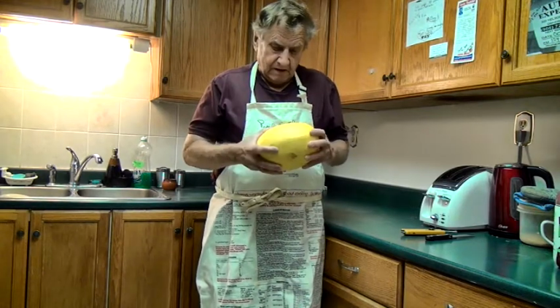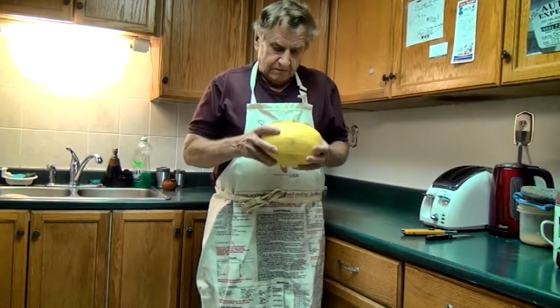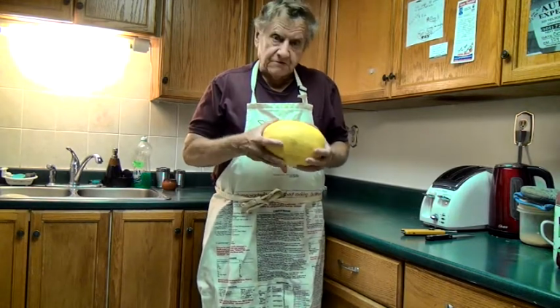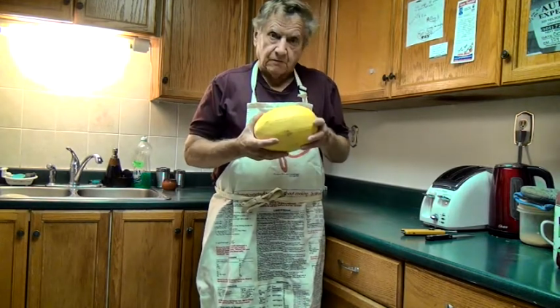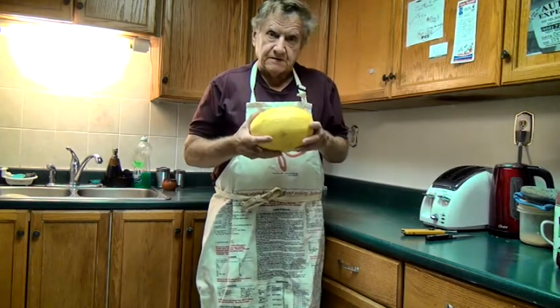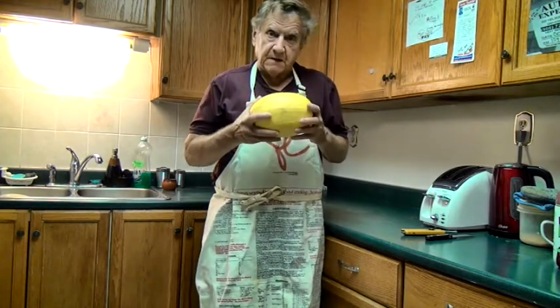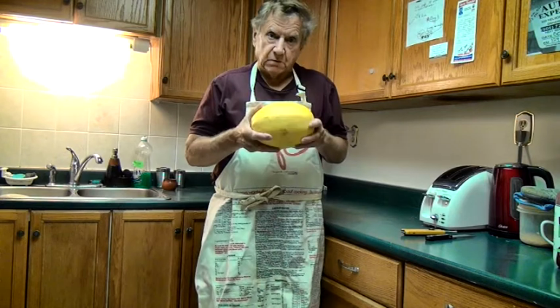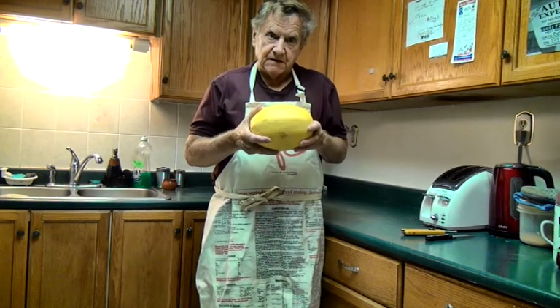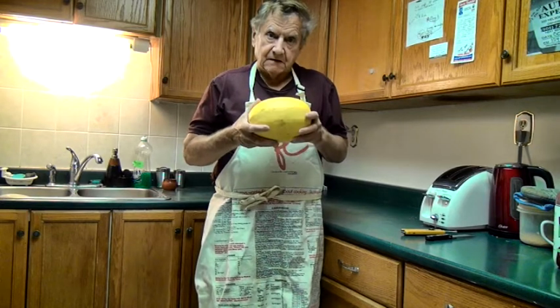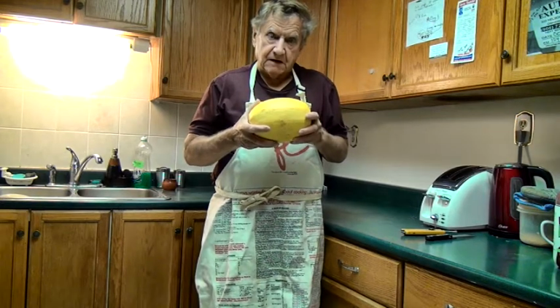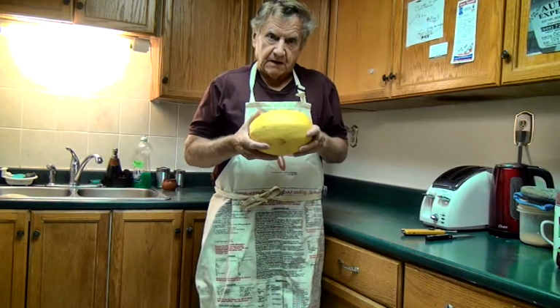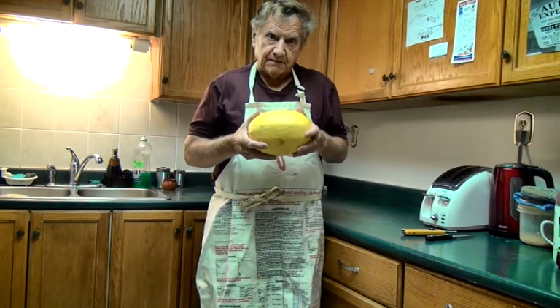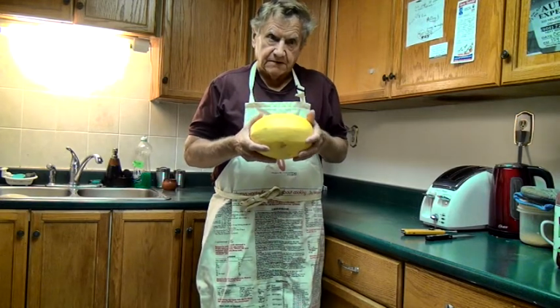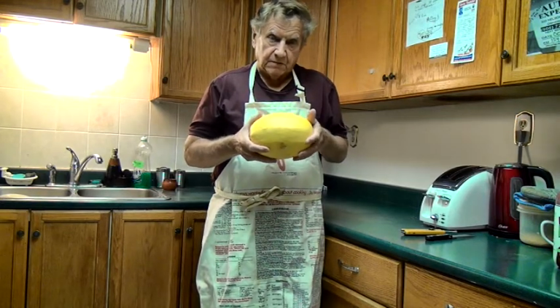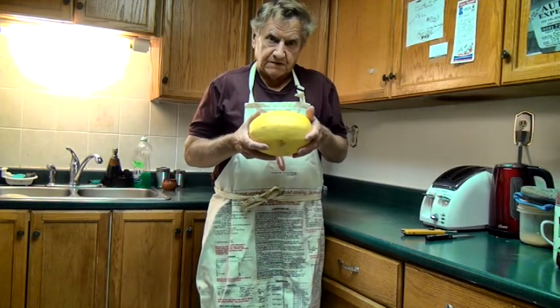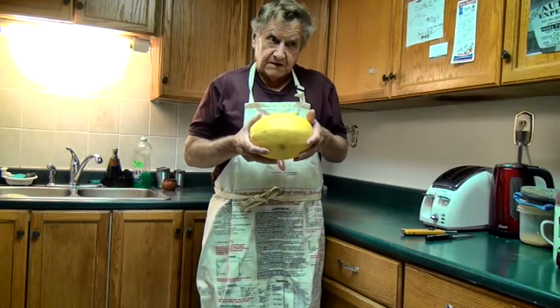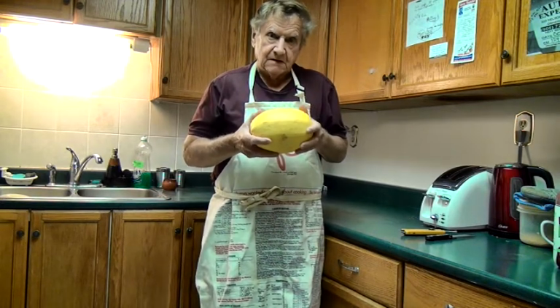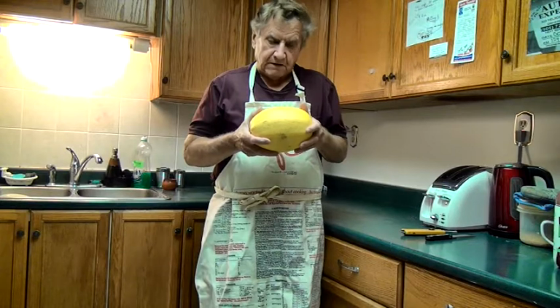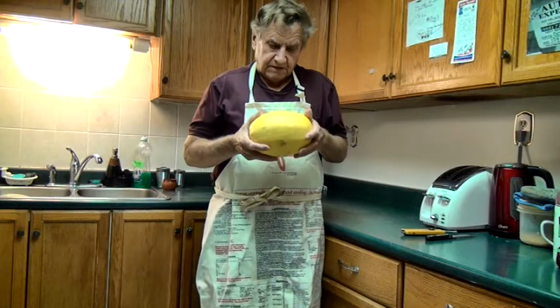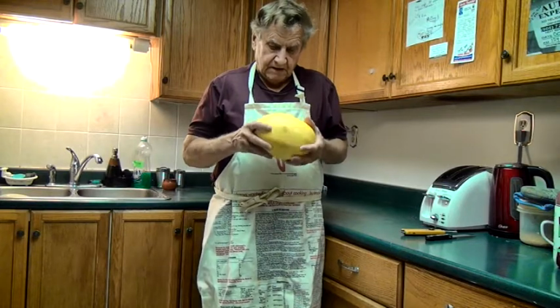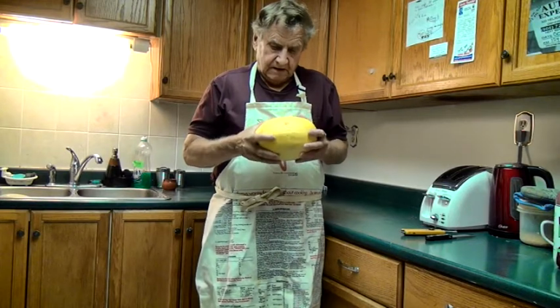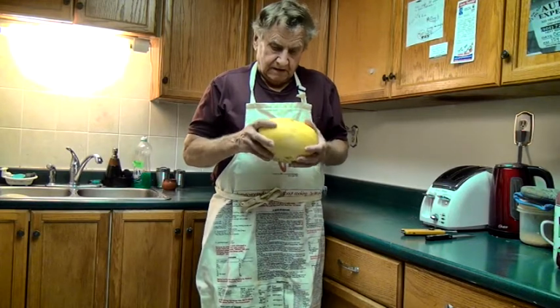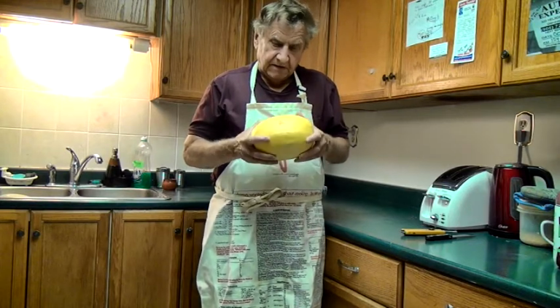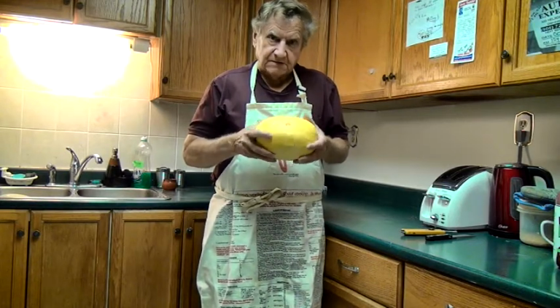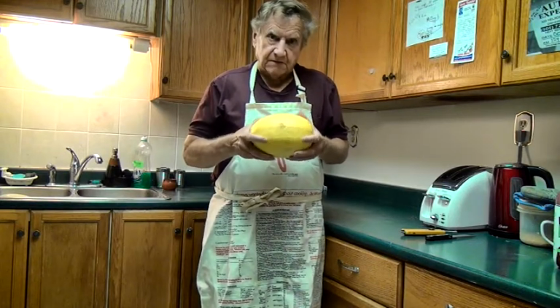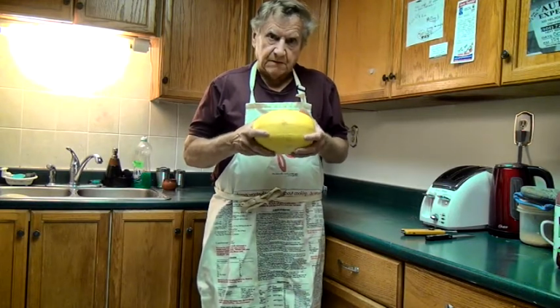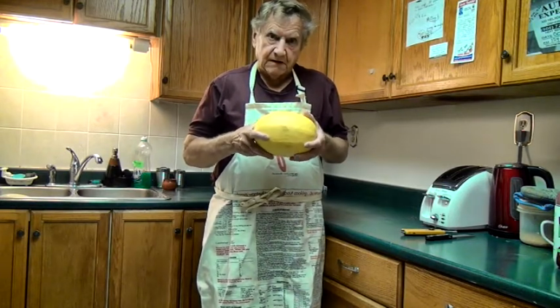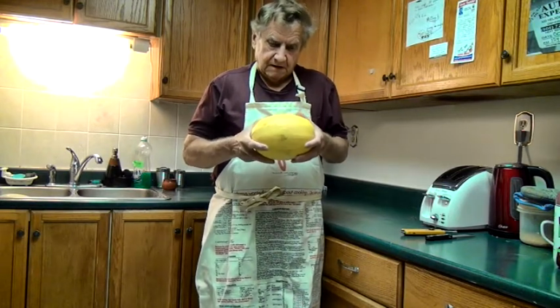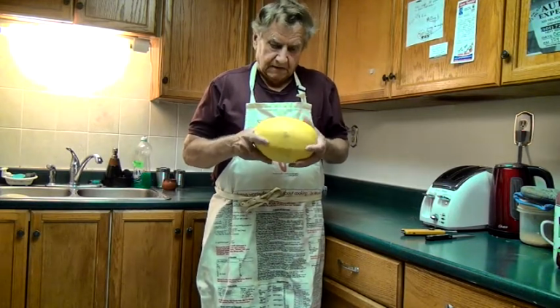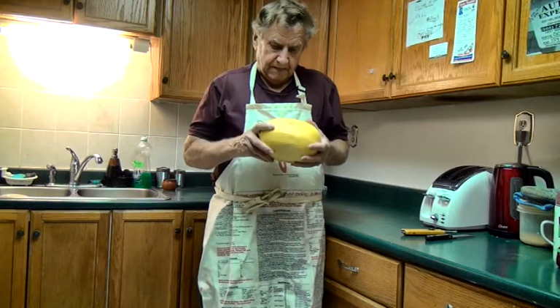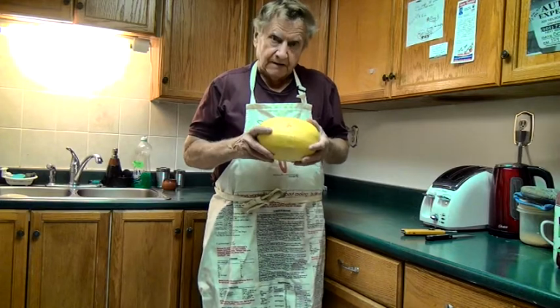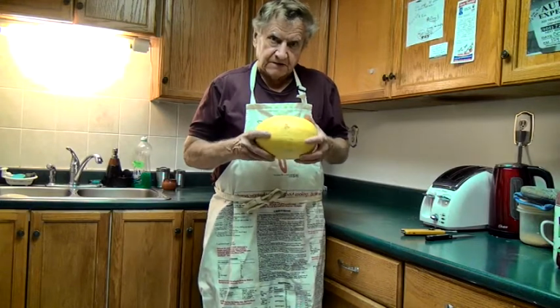For those of you who don't know, this is a spaghetti squash. This is the harvest time of year — today is October the 26th, 2016. You'll find these in just about every supermarket in Canada and the United States.